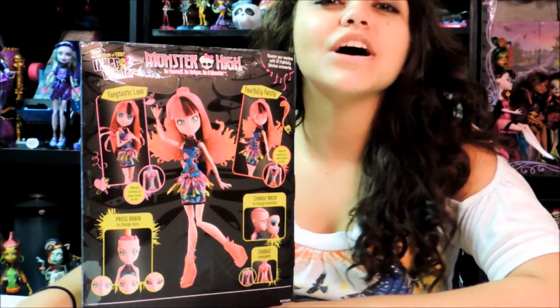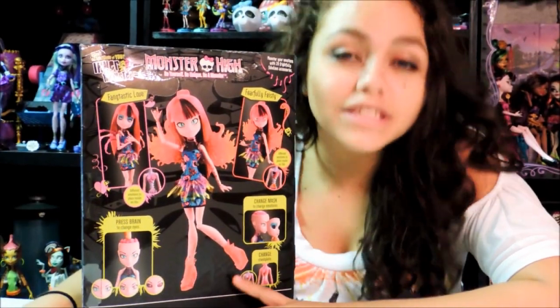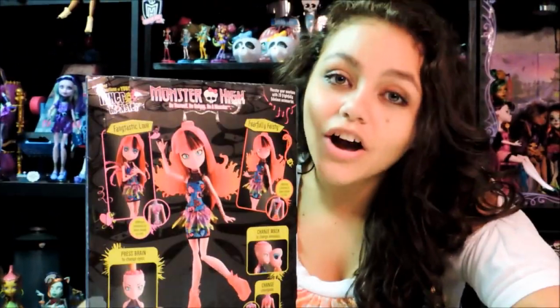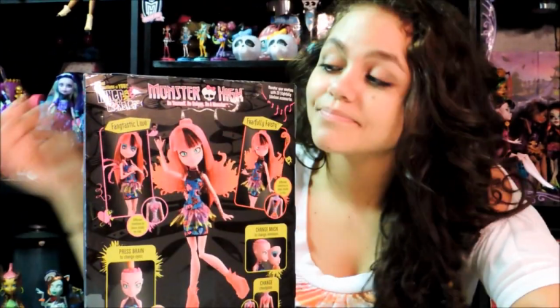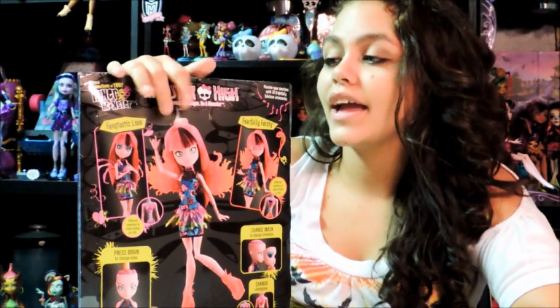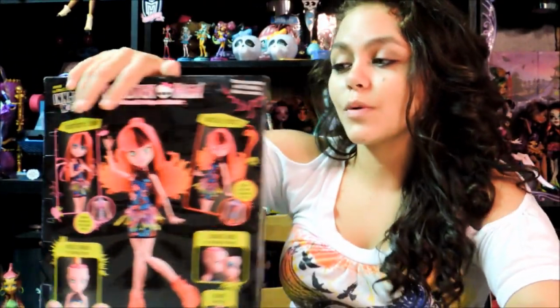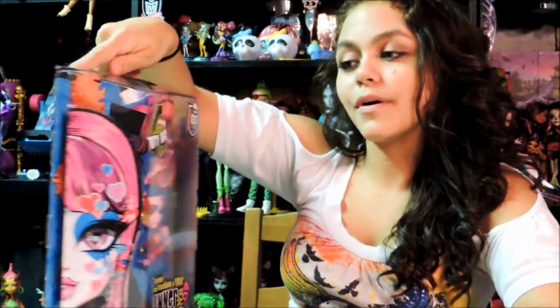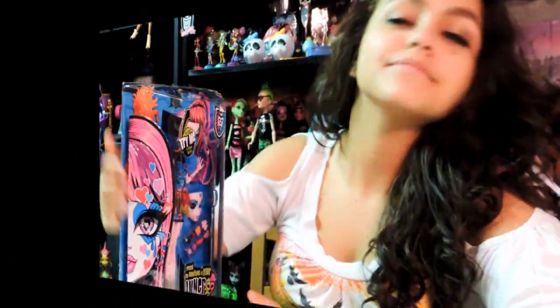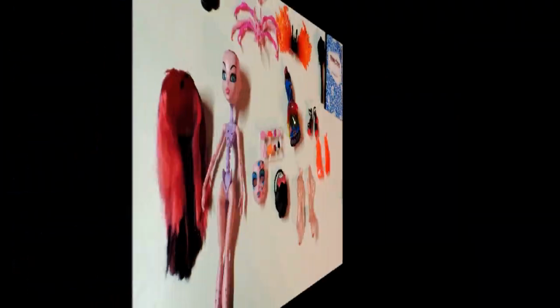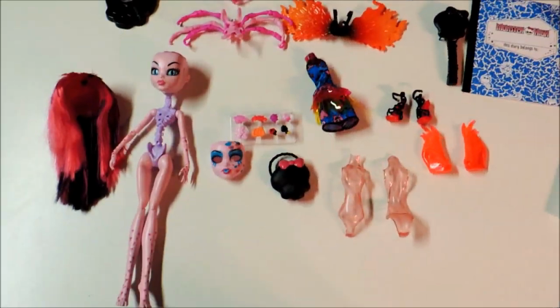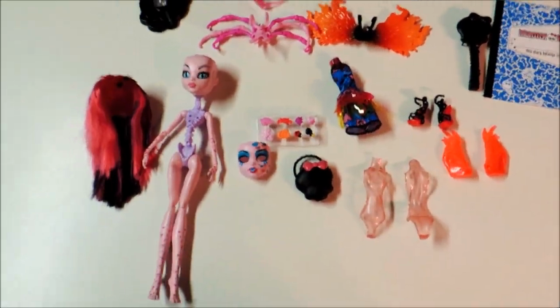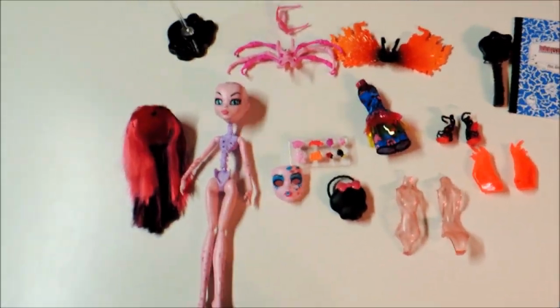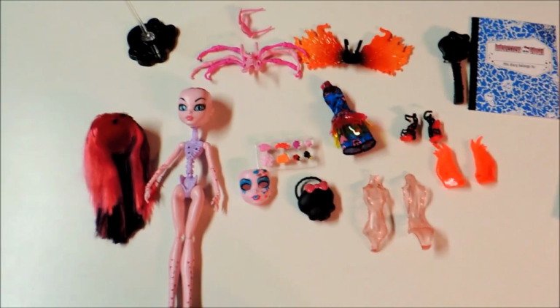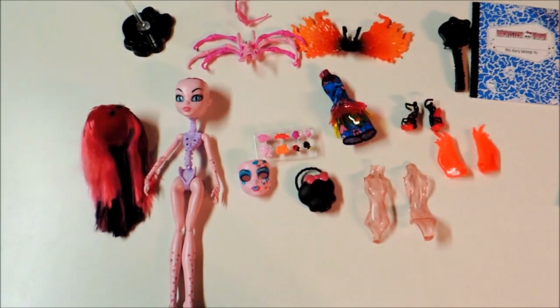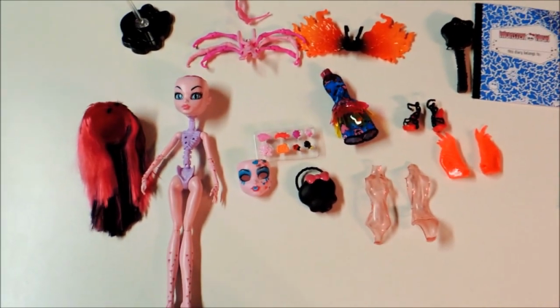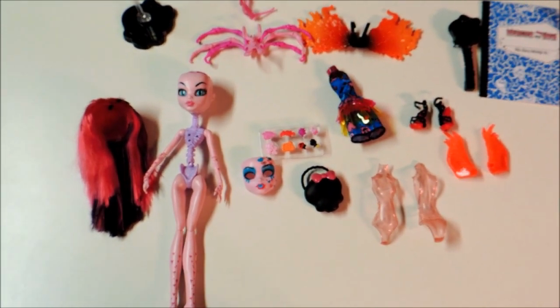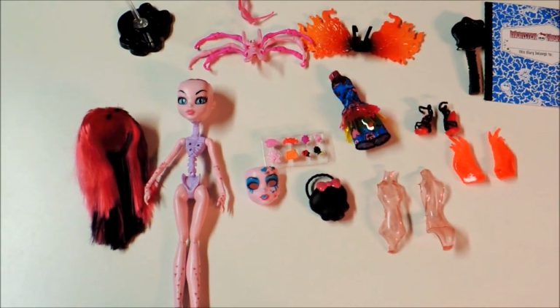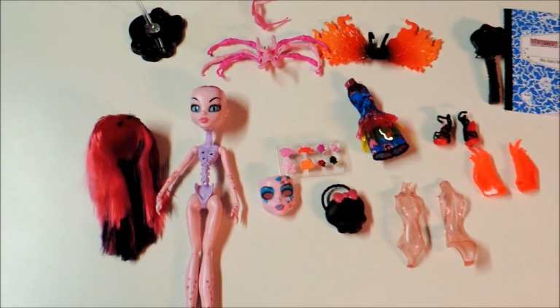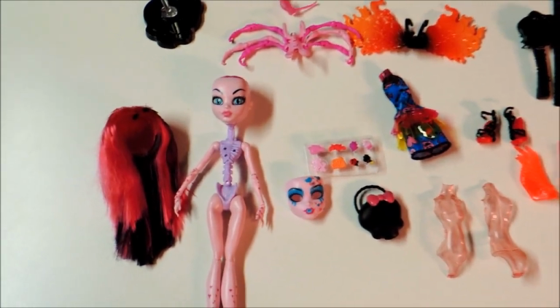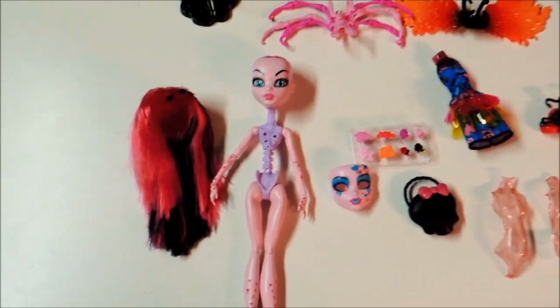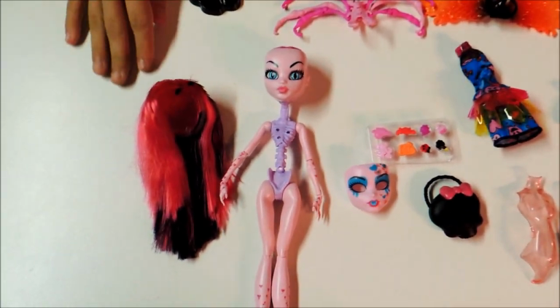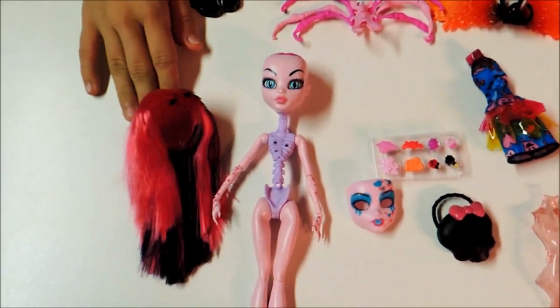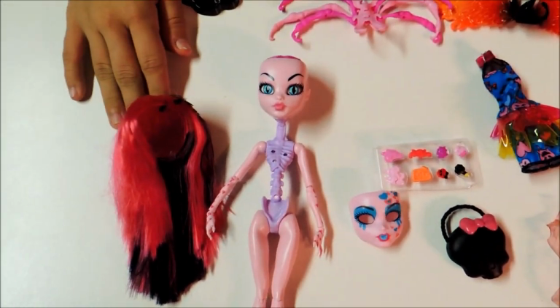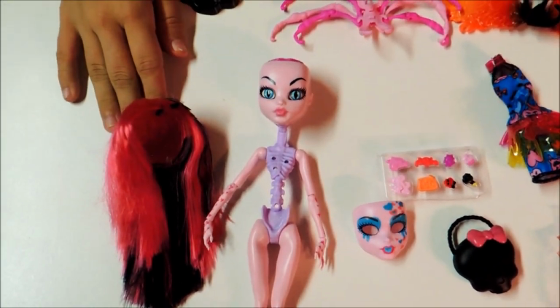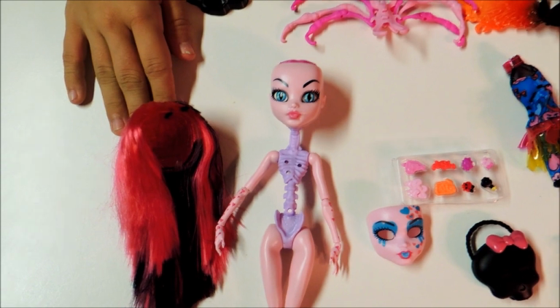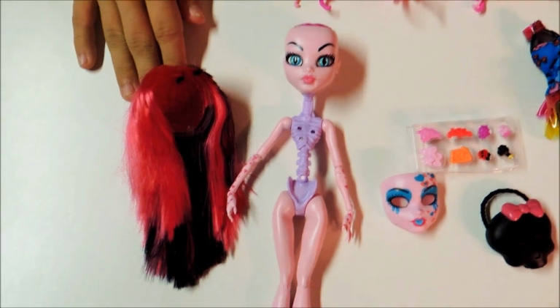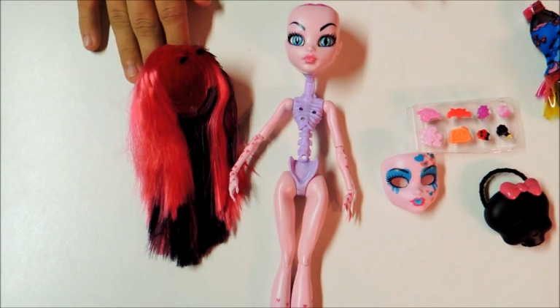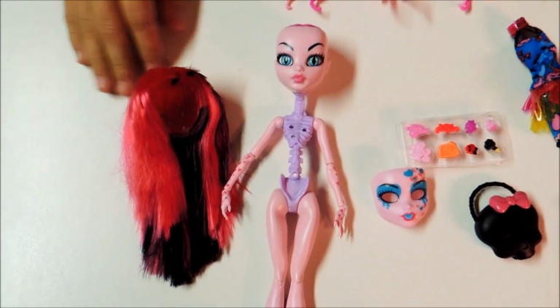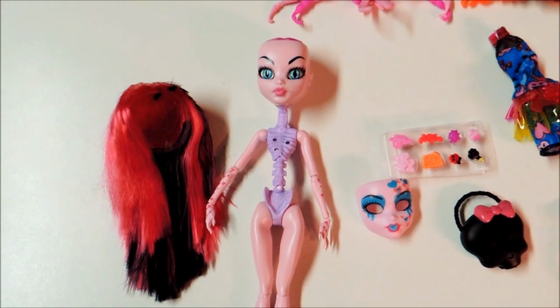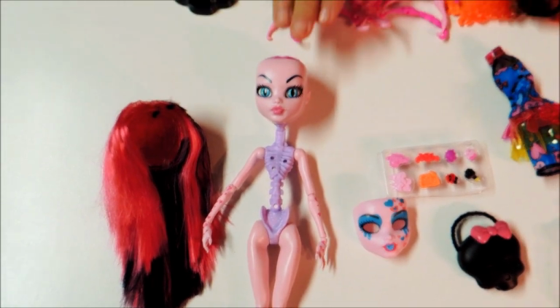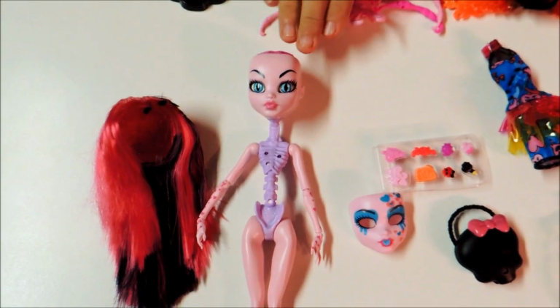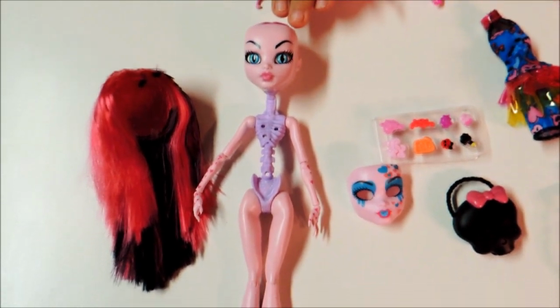This is the doll and I'm going to unbox it. Here is everything that comes with this pack. First I'm going to start over here — here's the wig, it's pink and black. I'm going to attach it to the next item.